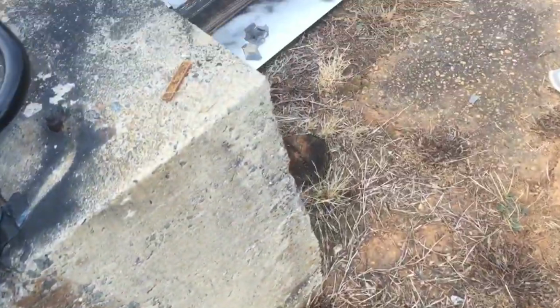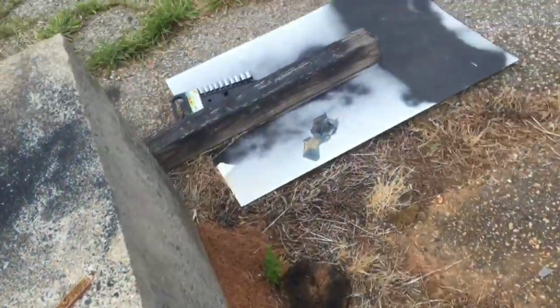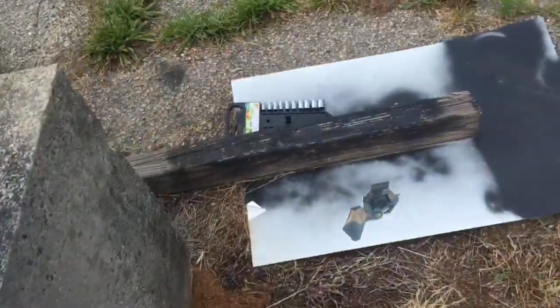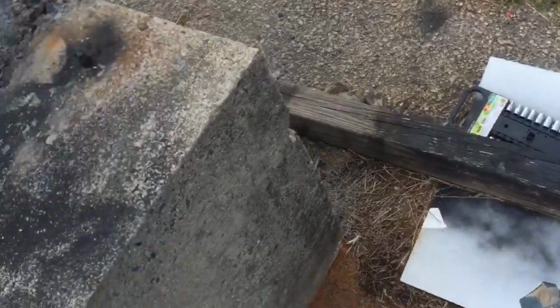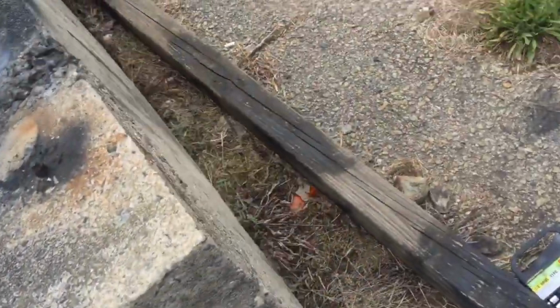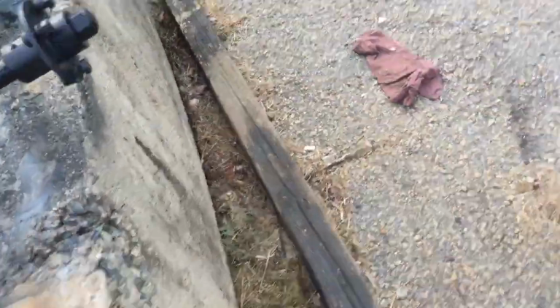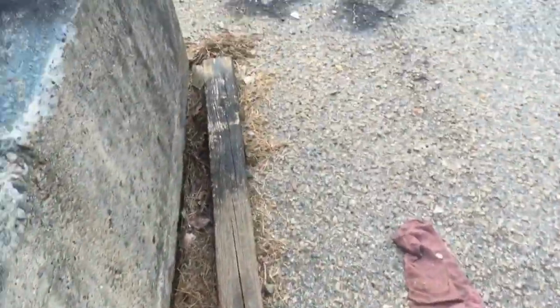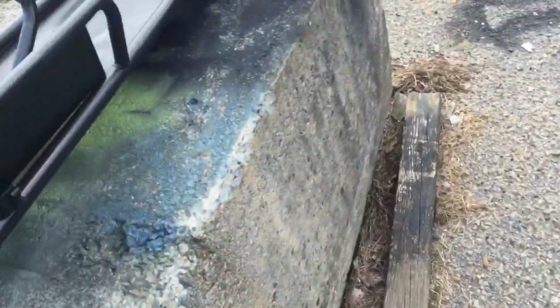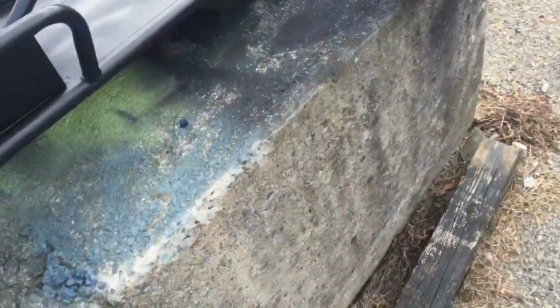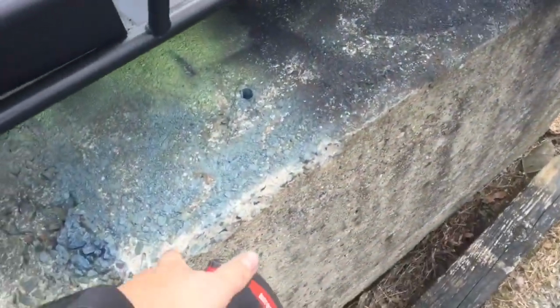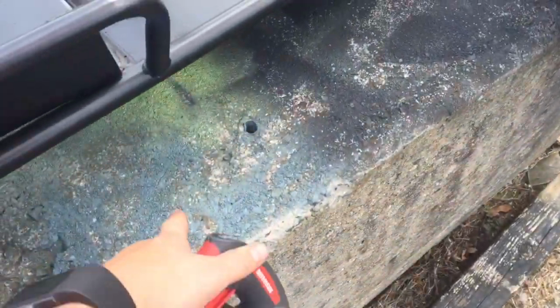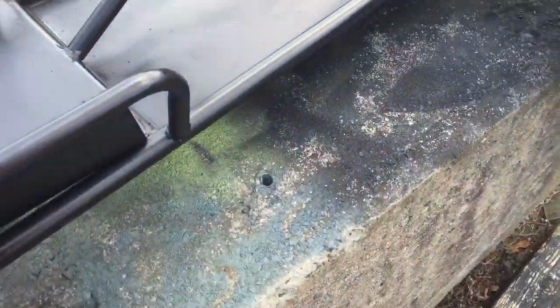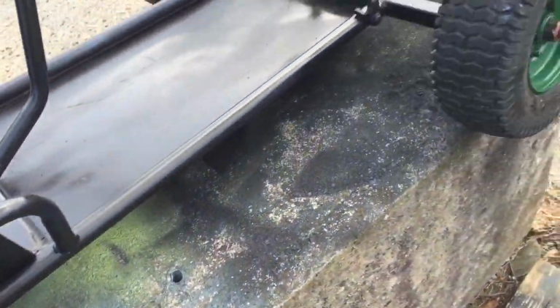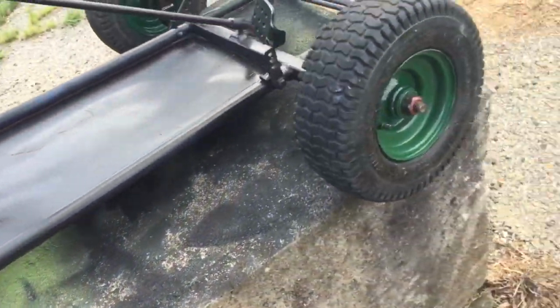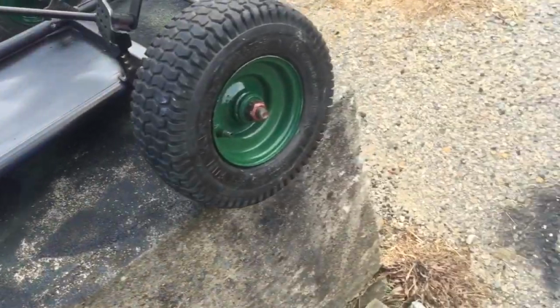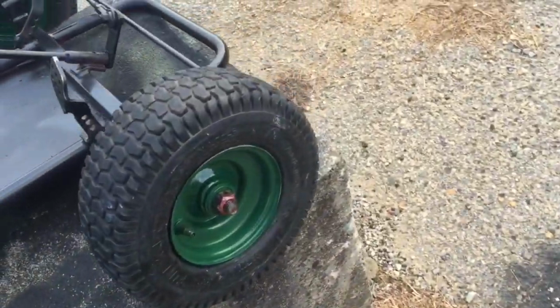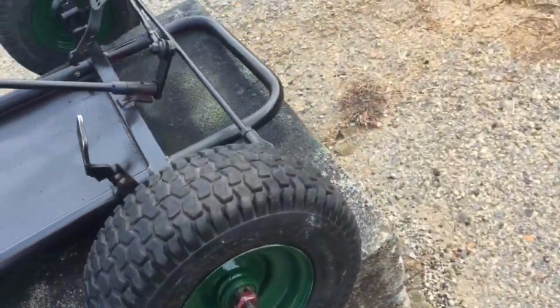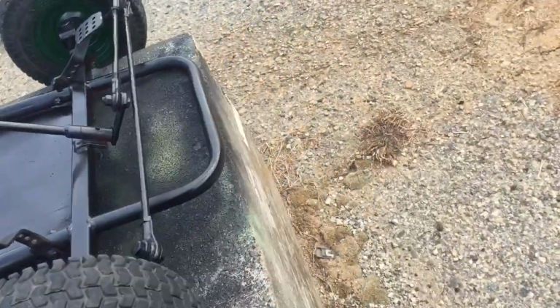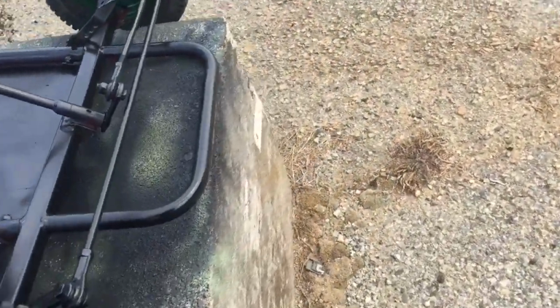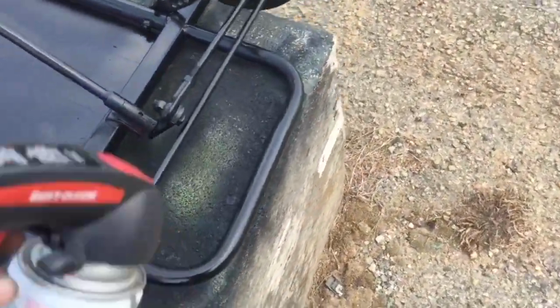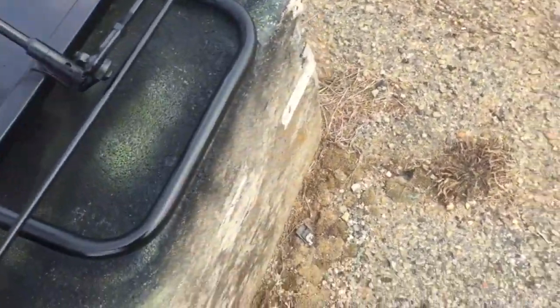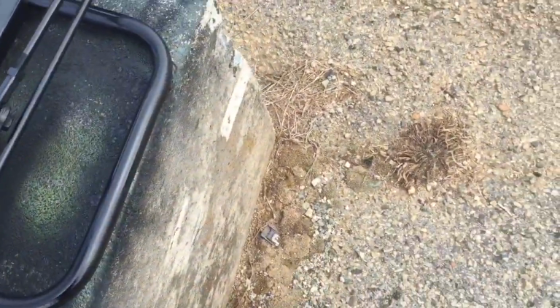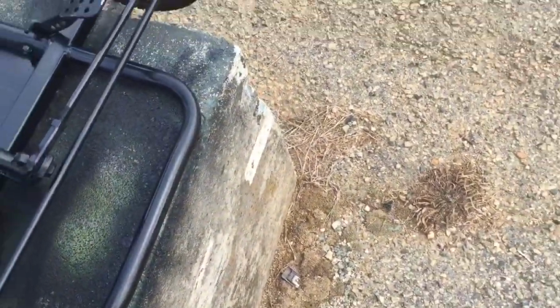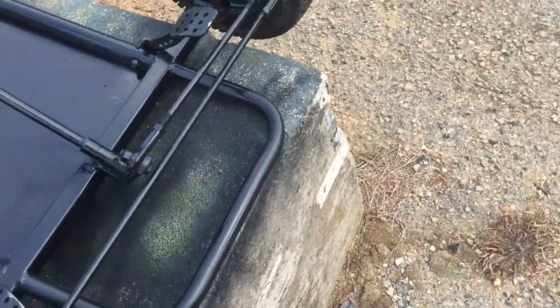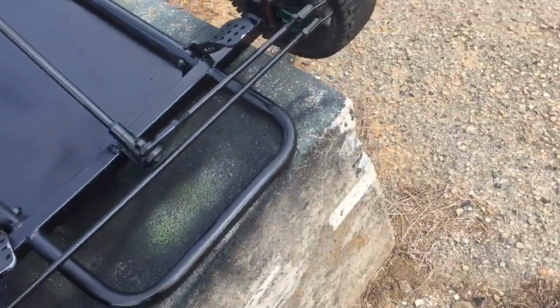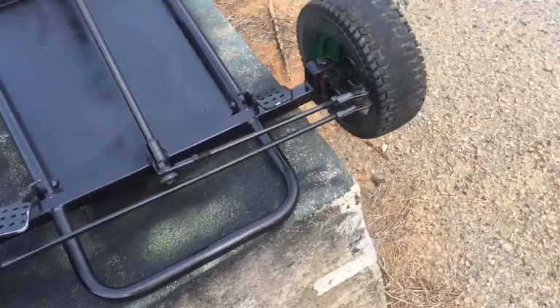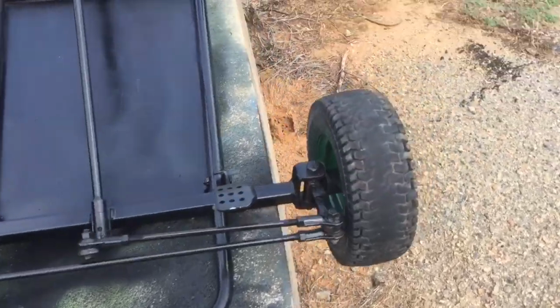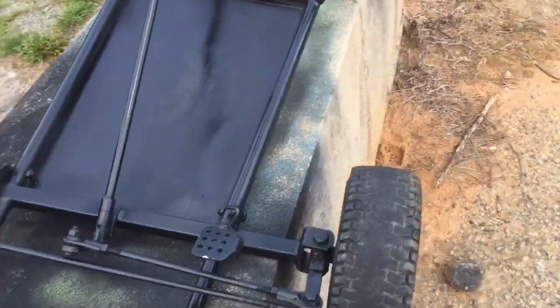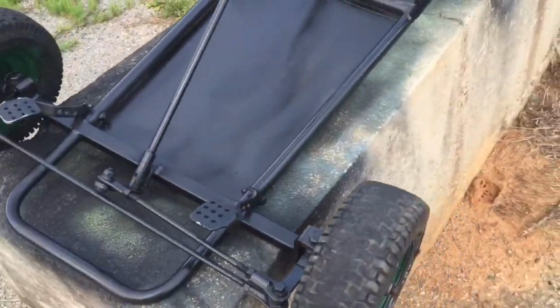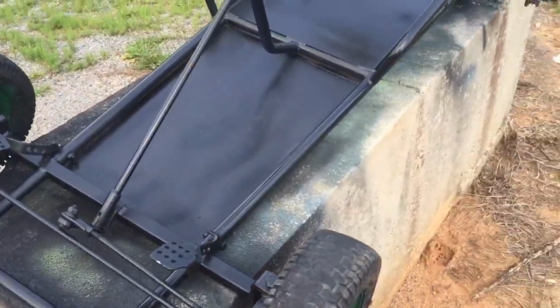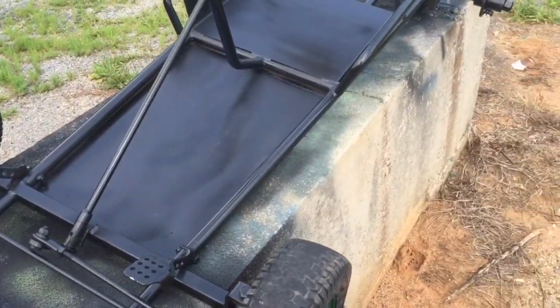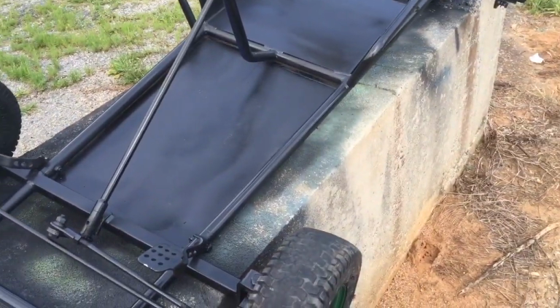I think I painted a black Briggs and Stratton out here too — you can see it. This is pretty much my little paint booth. It's coming along pretty good and I can't wait to get my floor pan put in.